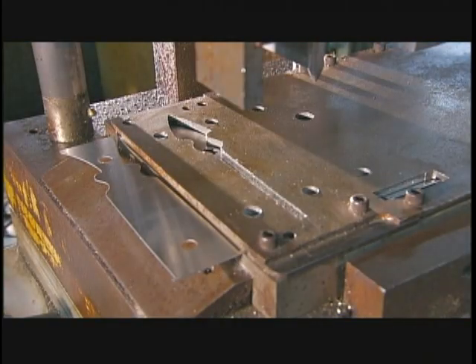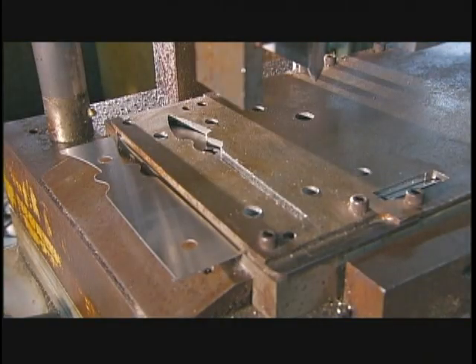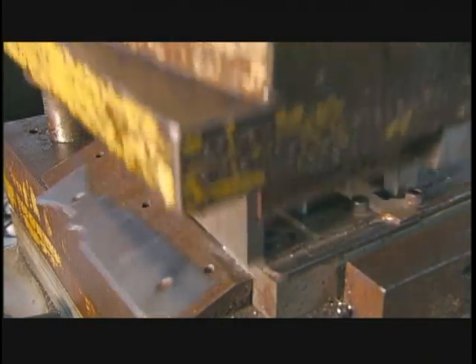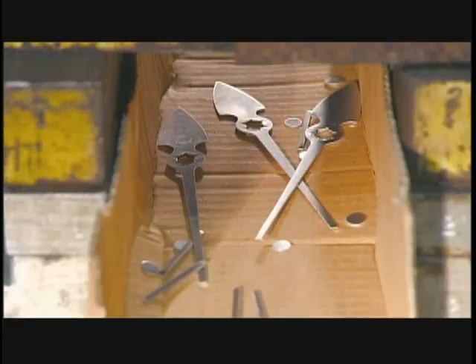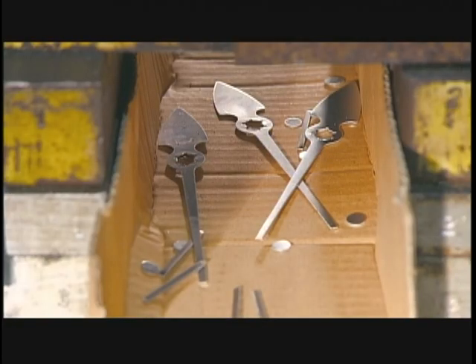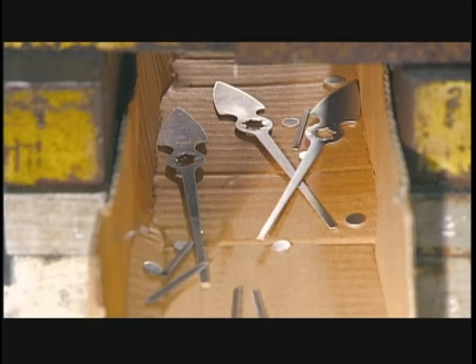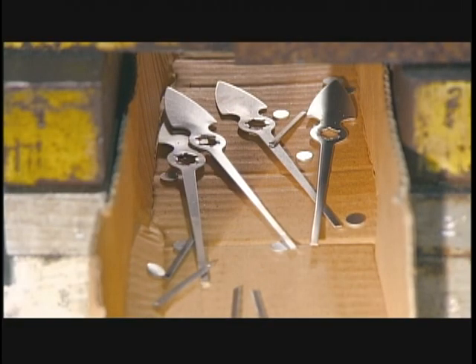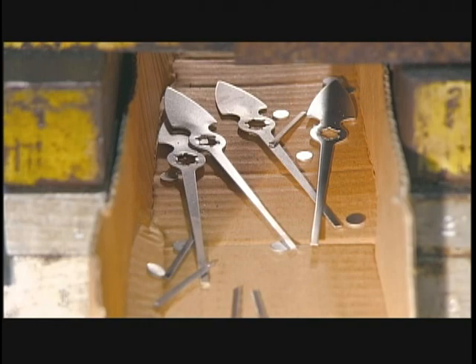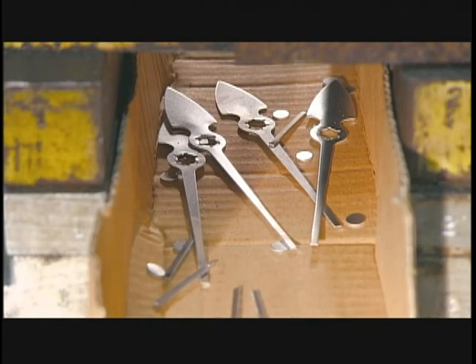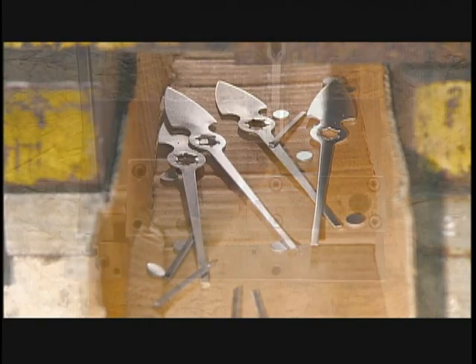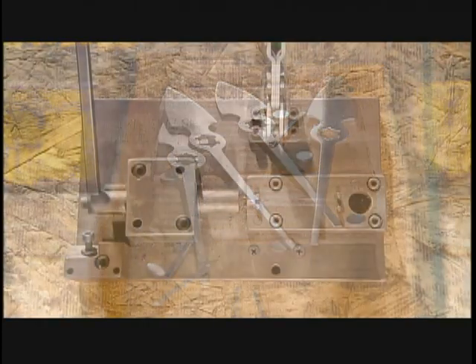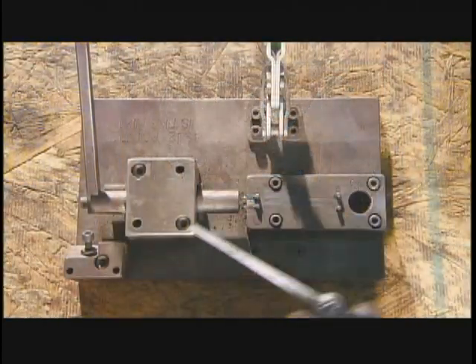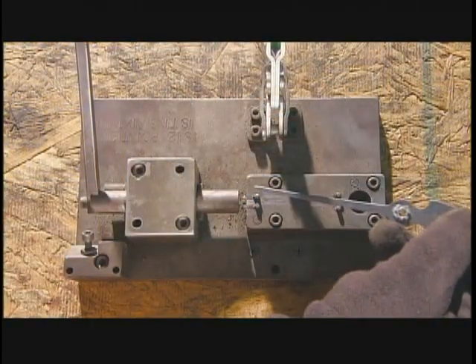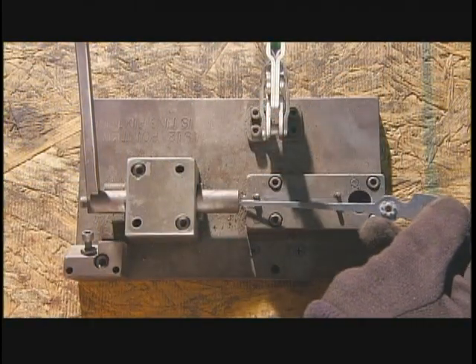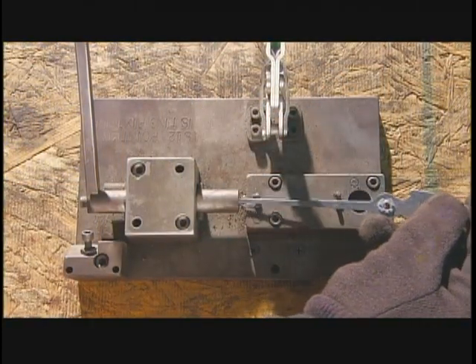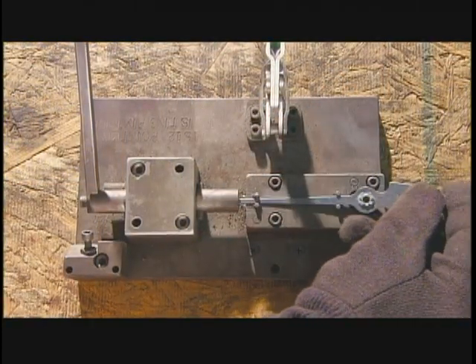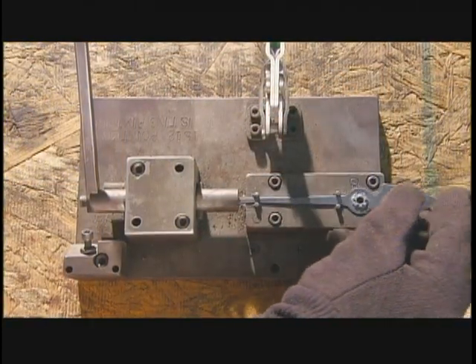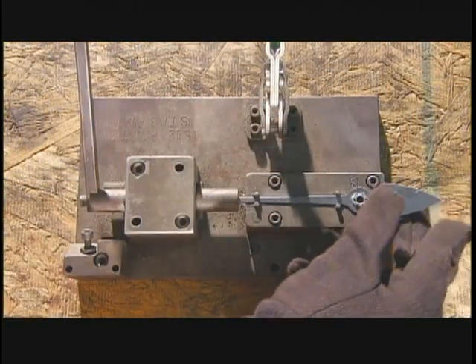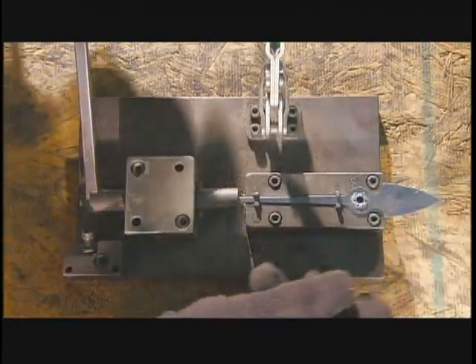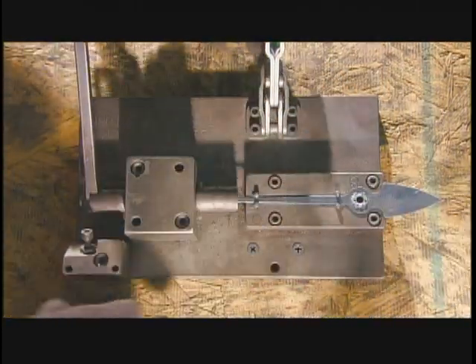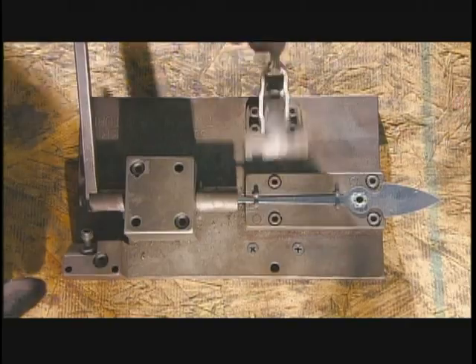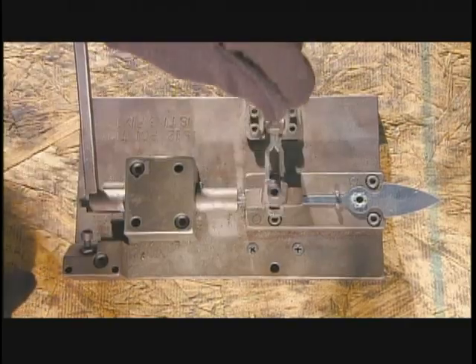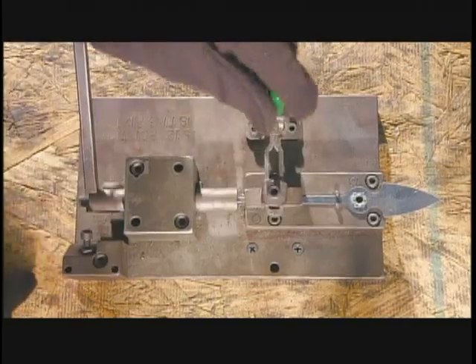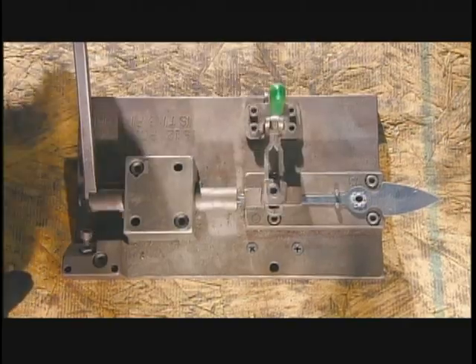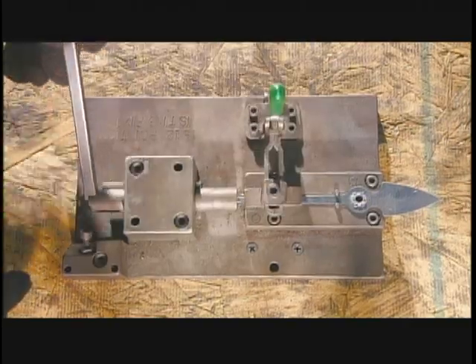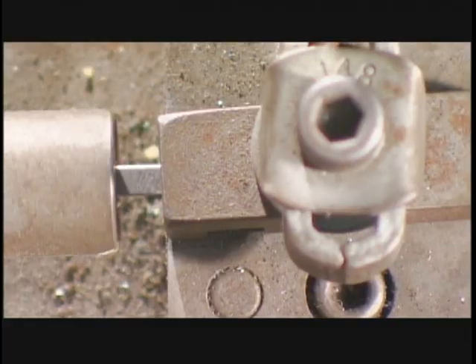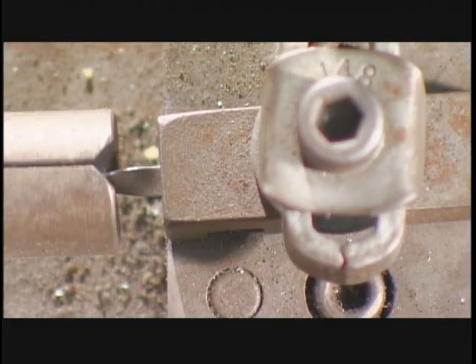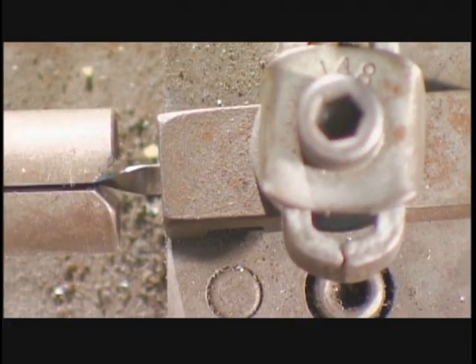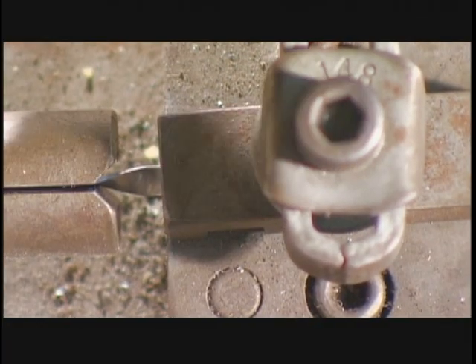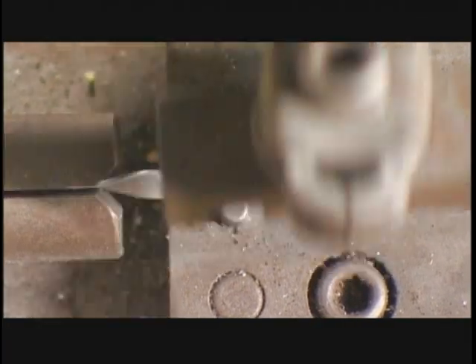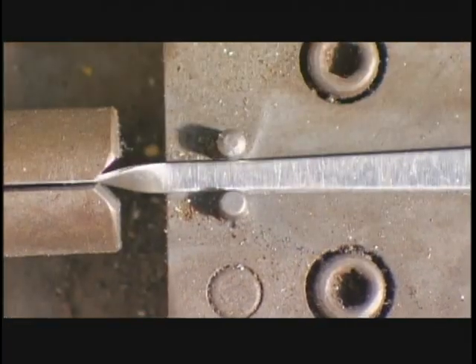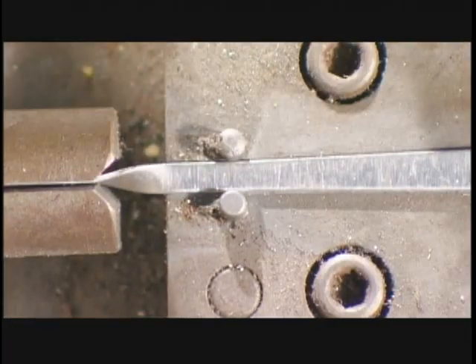A press stamps the pointer from a thin sheet of aluminum. Using a special tool, they twist the end, forming a thin tip that won't obscure the fine line to which the pointer's pointing.